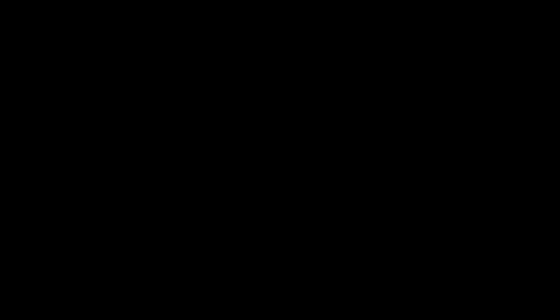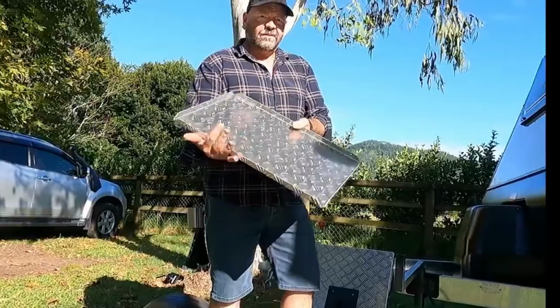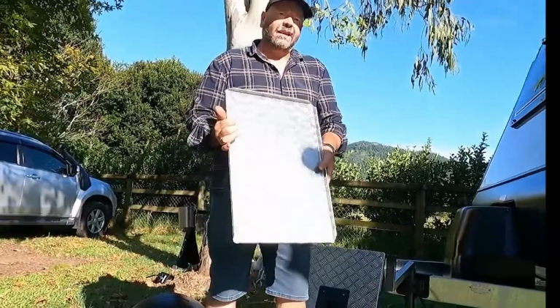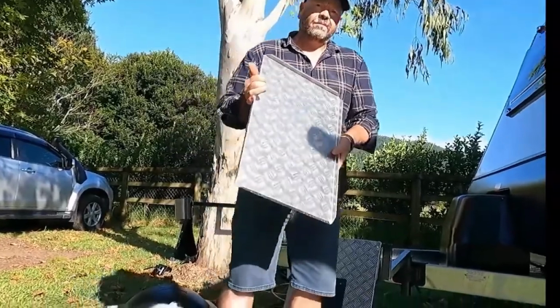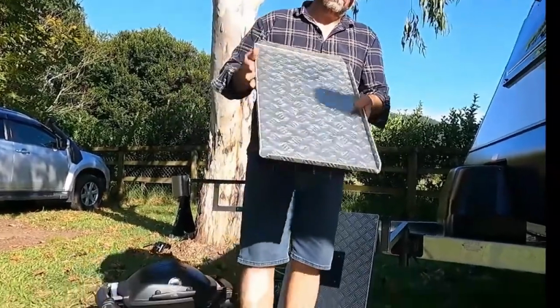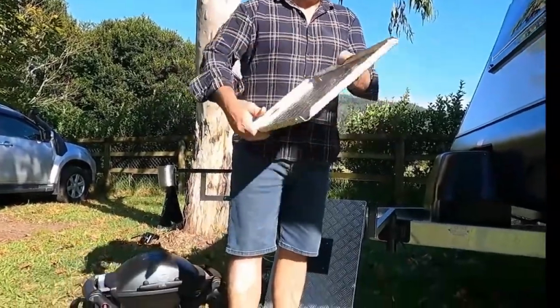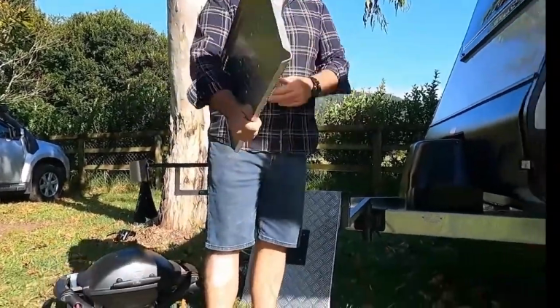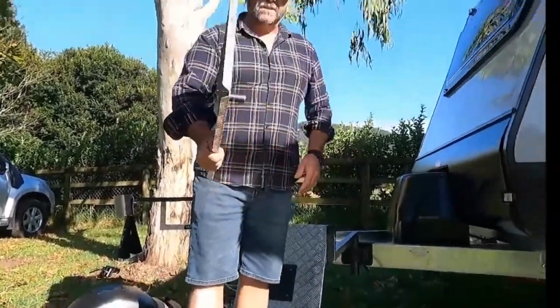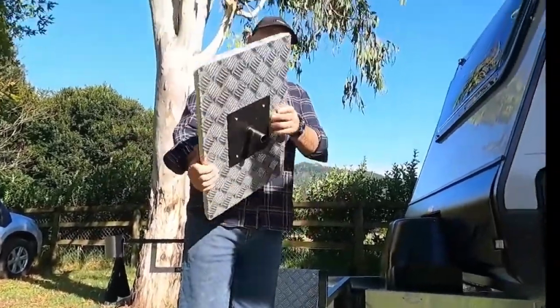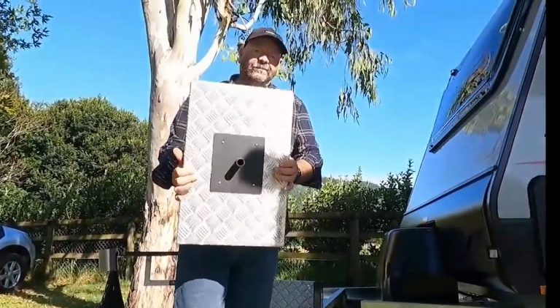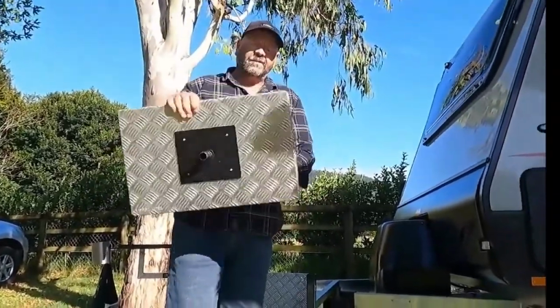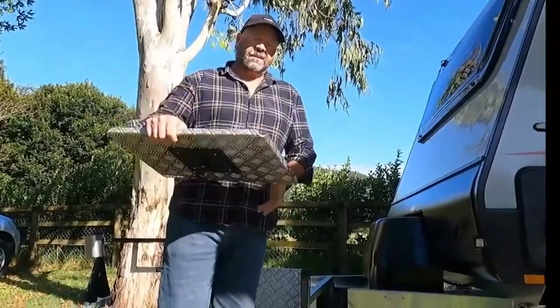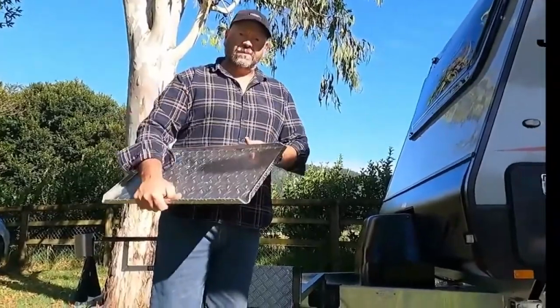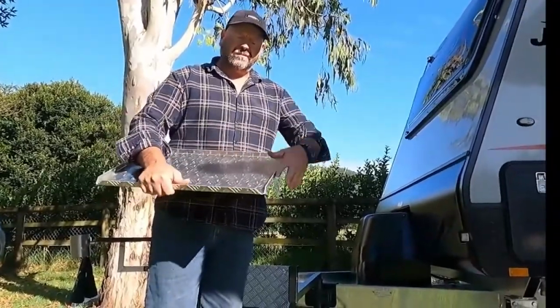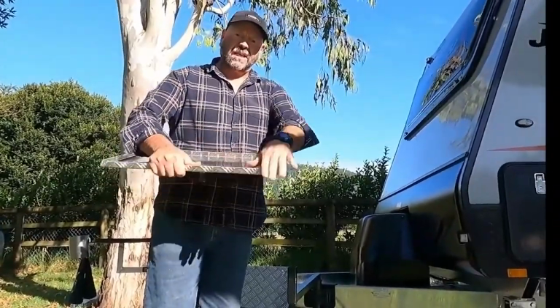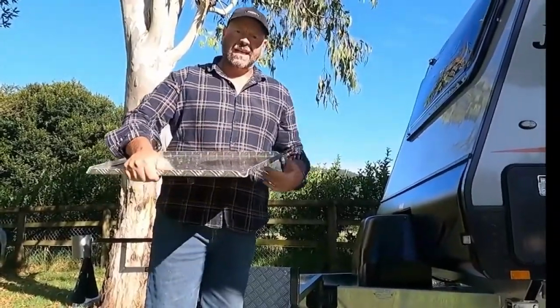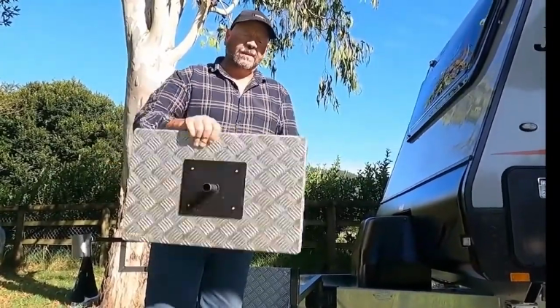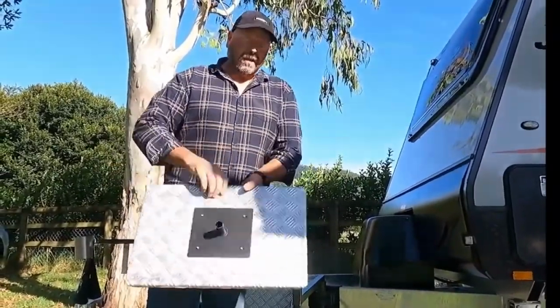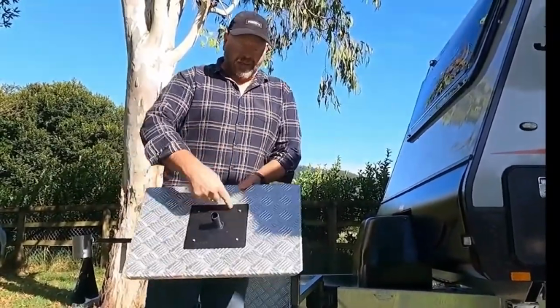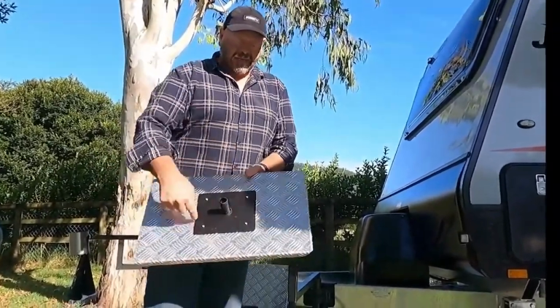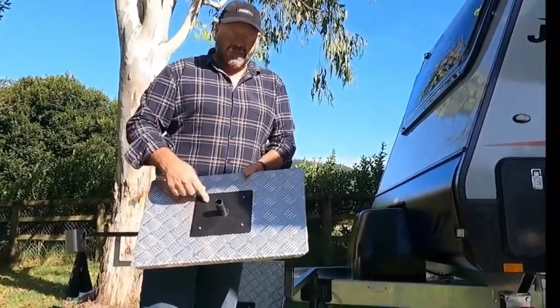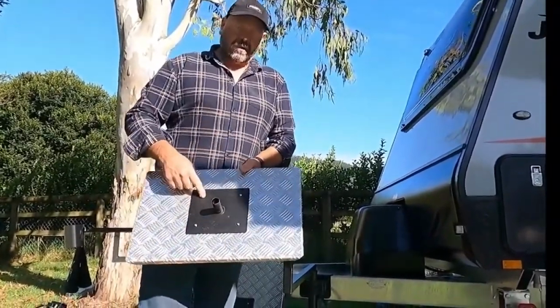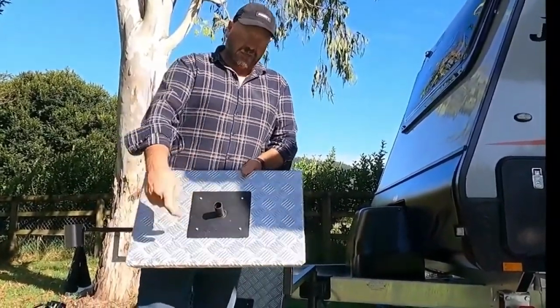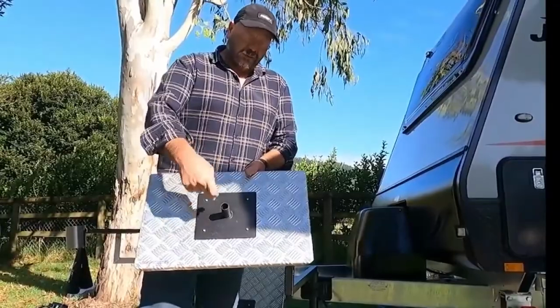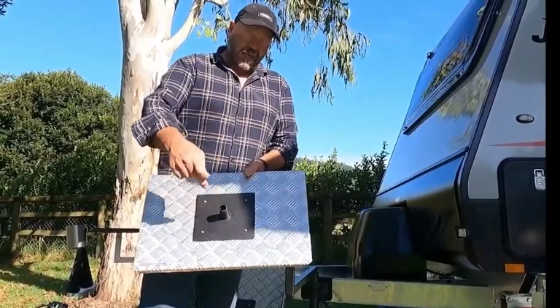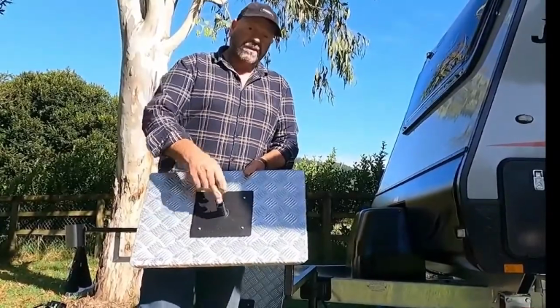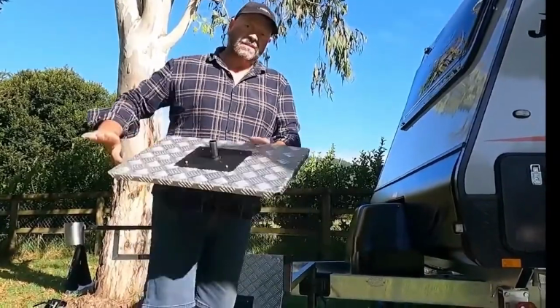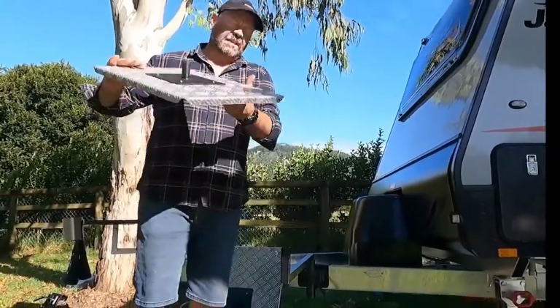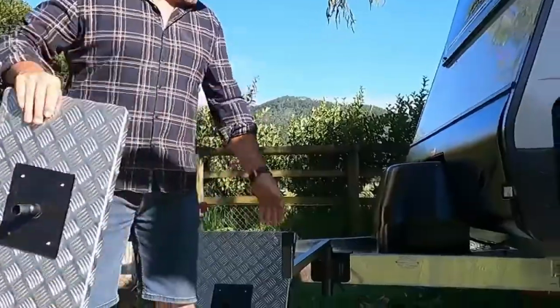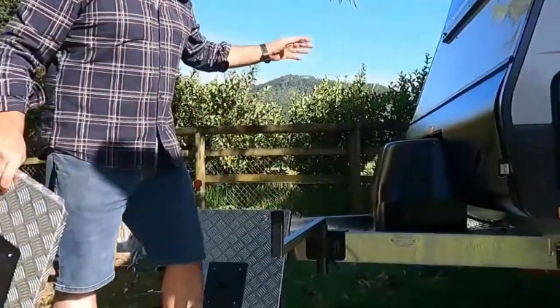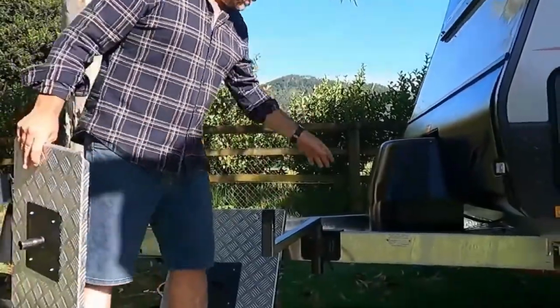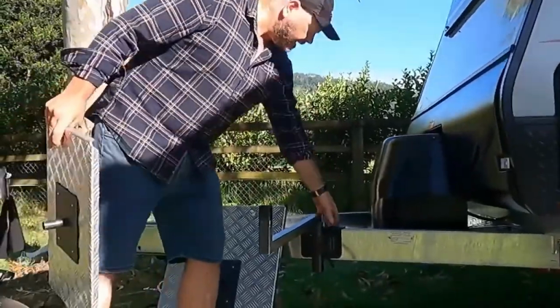The tray or table completes your barbecue arm. It's constructed from two-and-a-half mil checker plate aluminium. The mounting plate is three mil mild steel, powder coated, with a stainless steel stem.